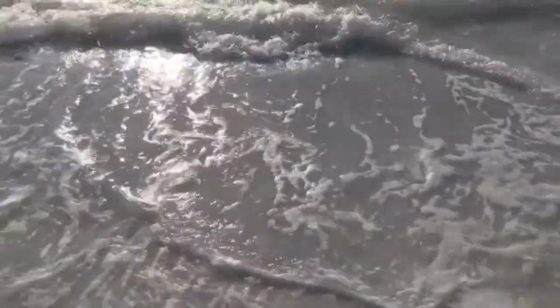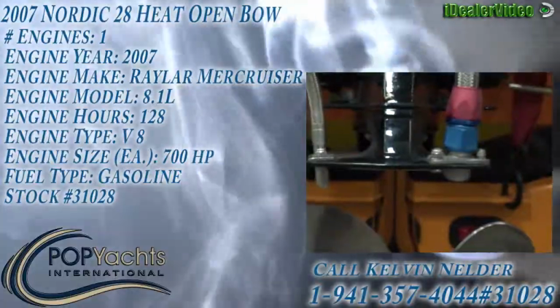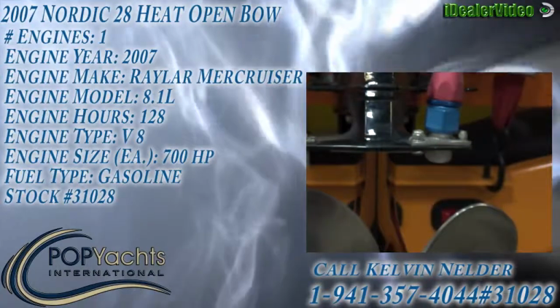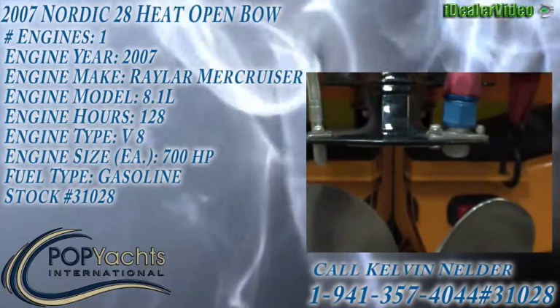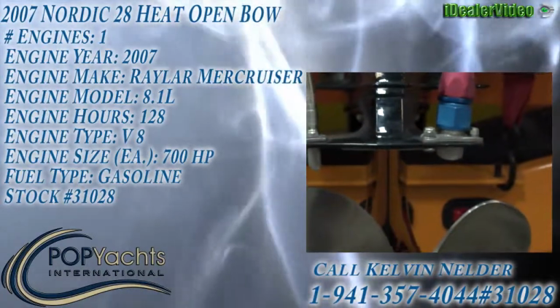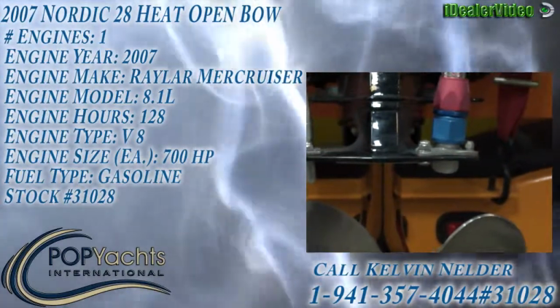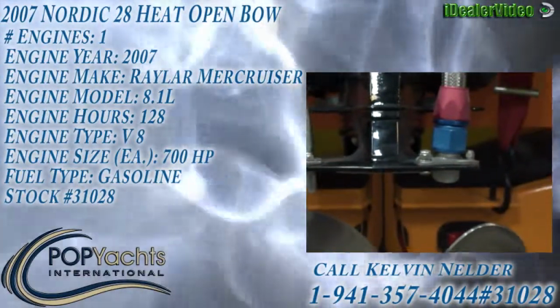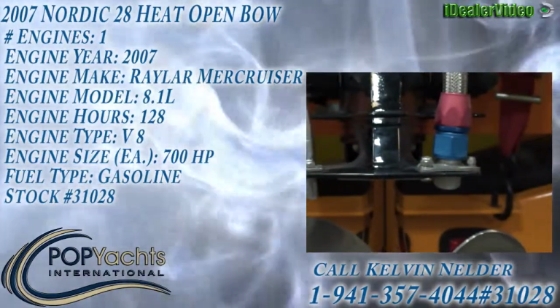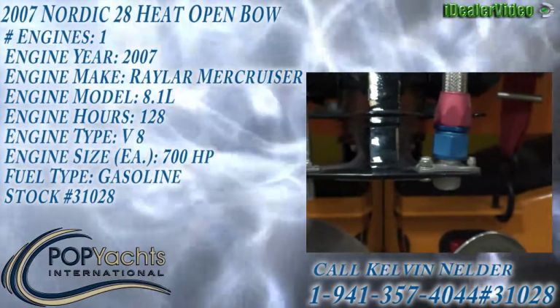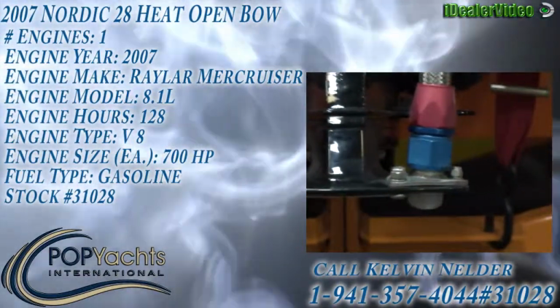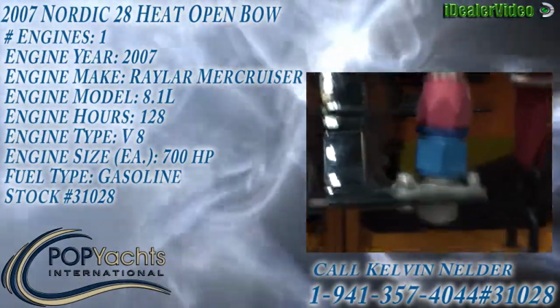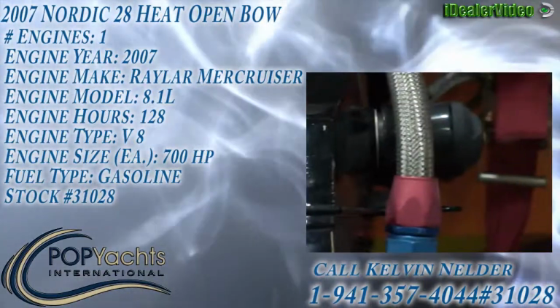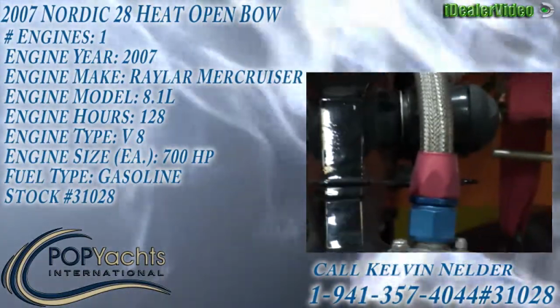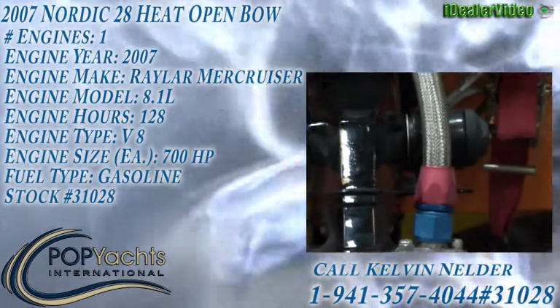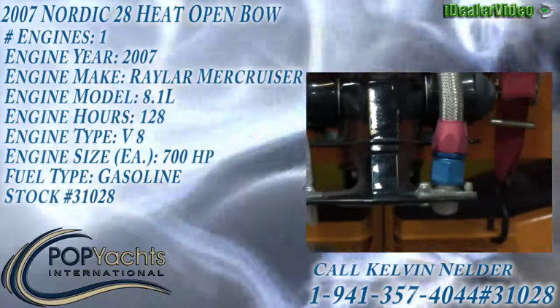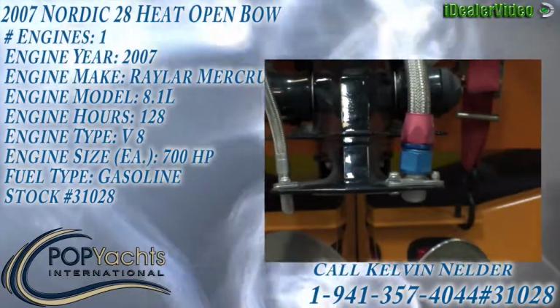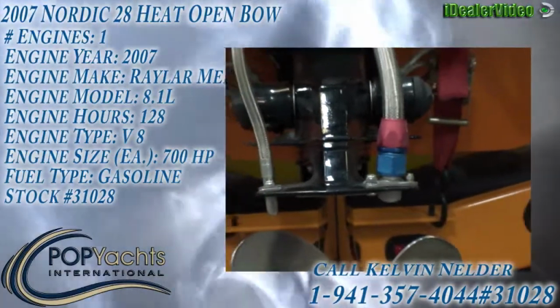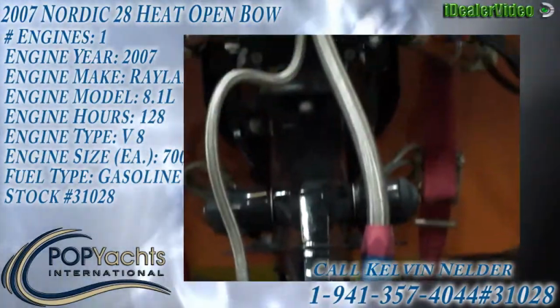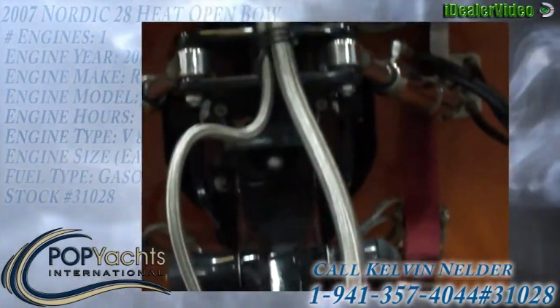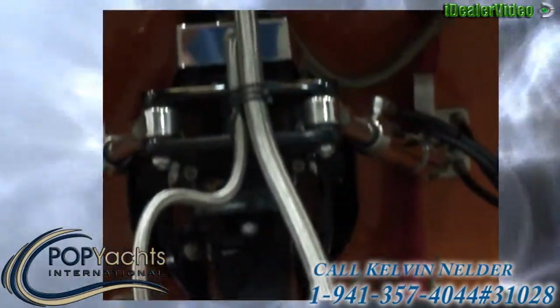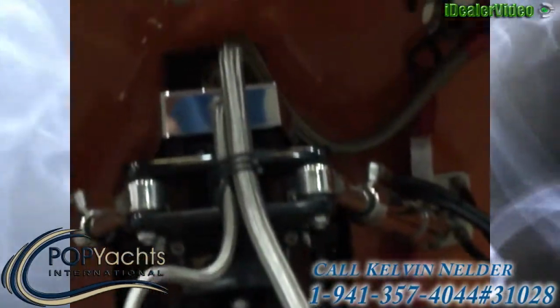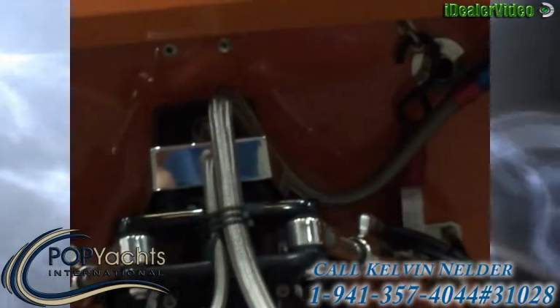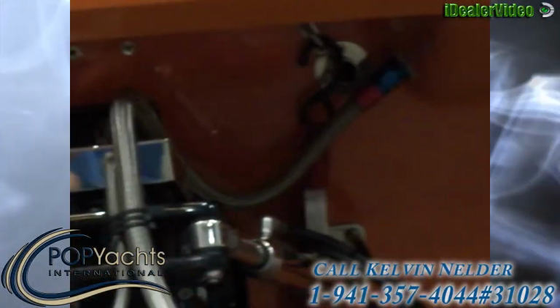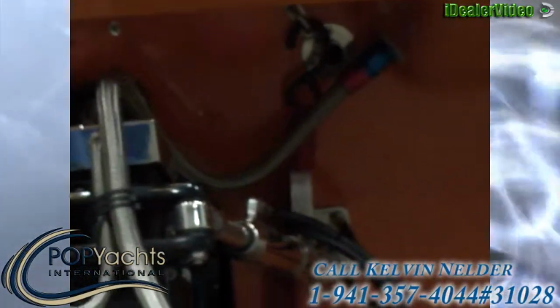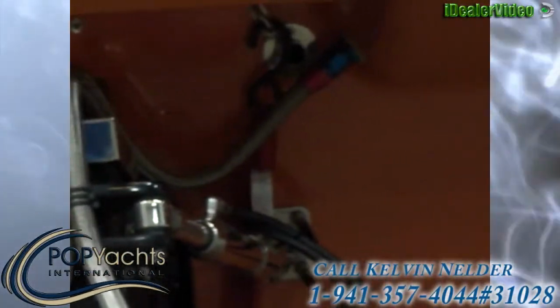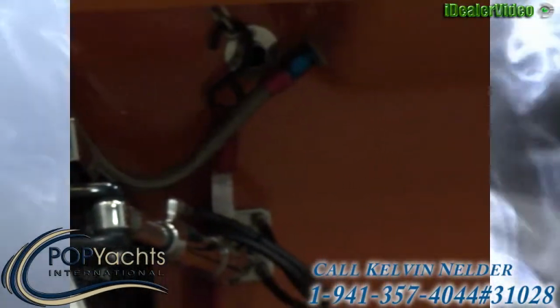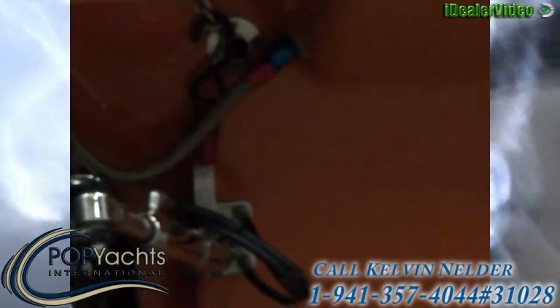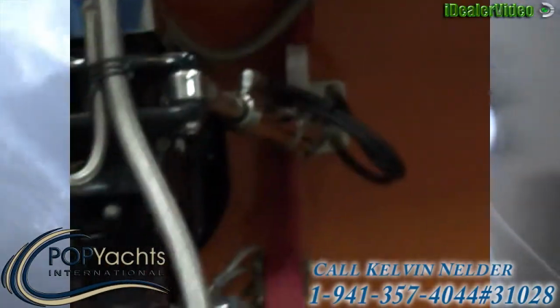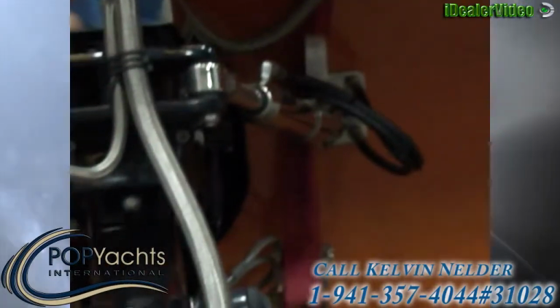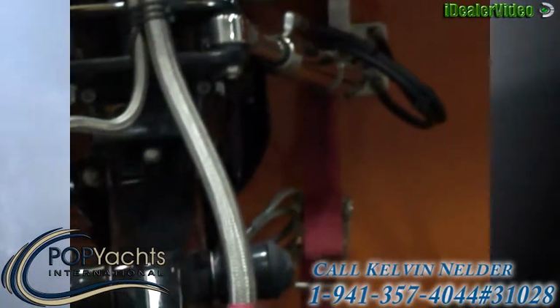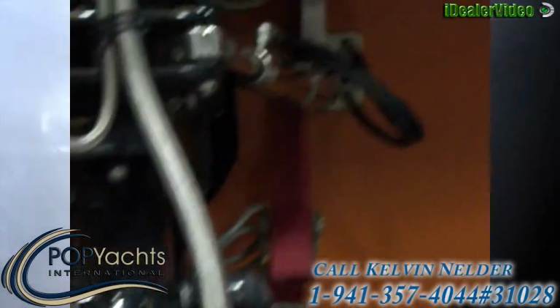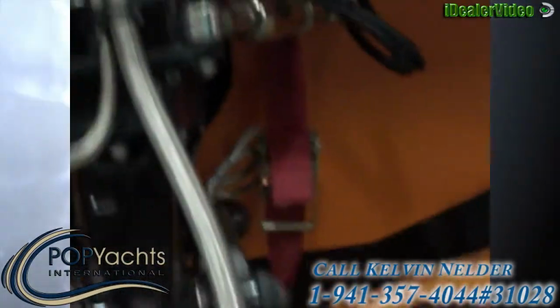We are zoomed in on the outdrive of our 07 Nordic. This is the Whipple supercharger raw water pickup right there — that steel braided line that runs in through the transom. Important to note.